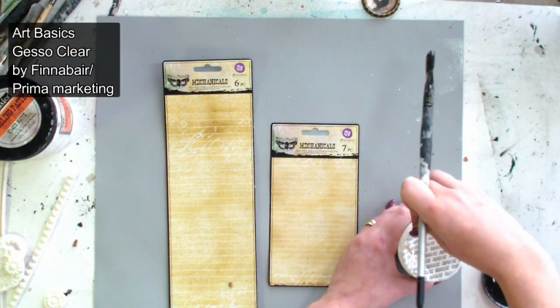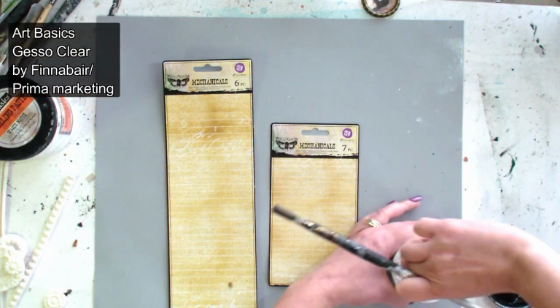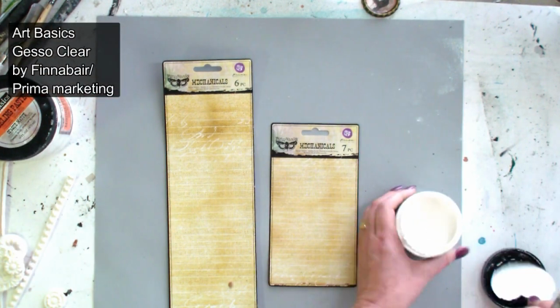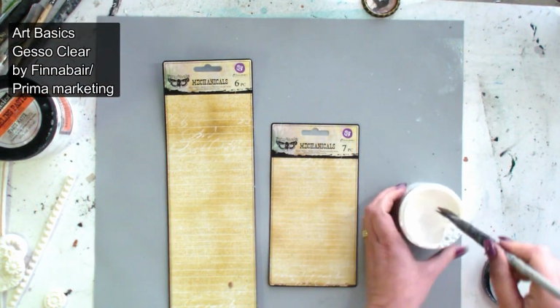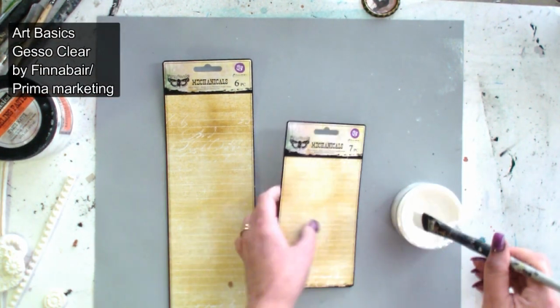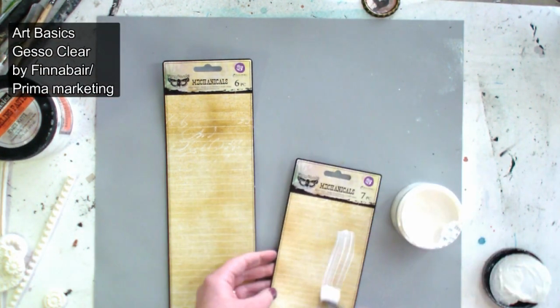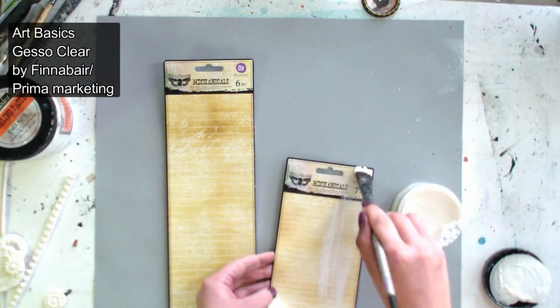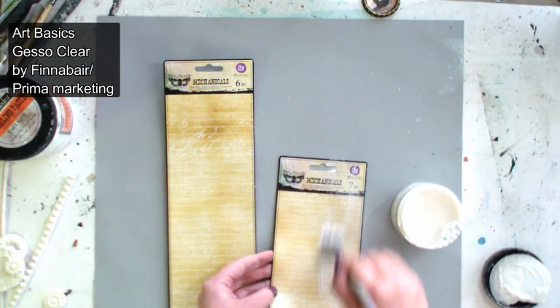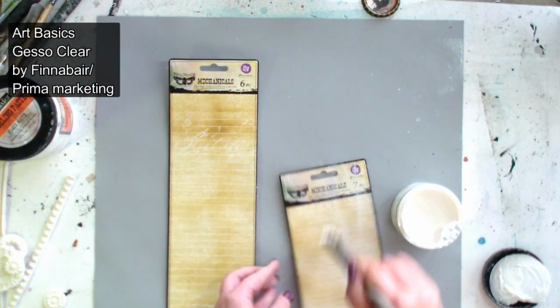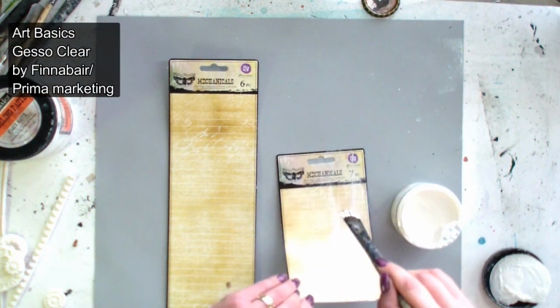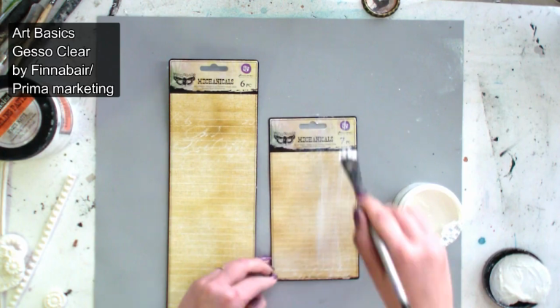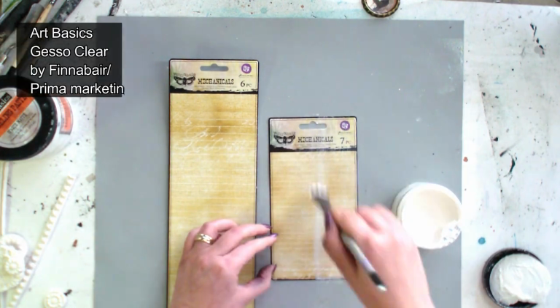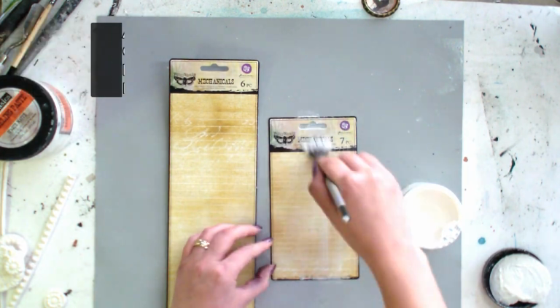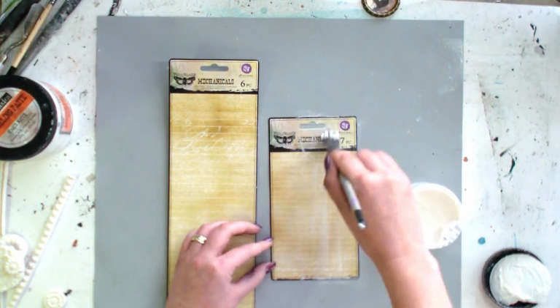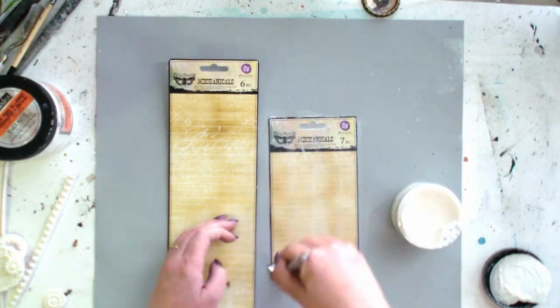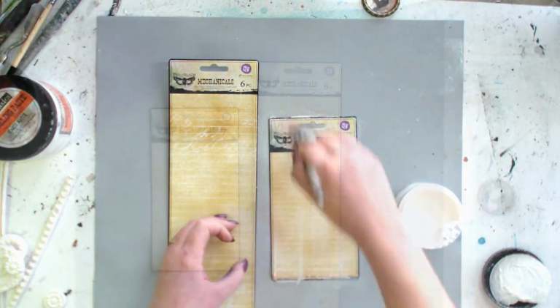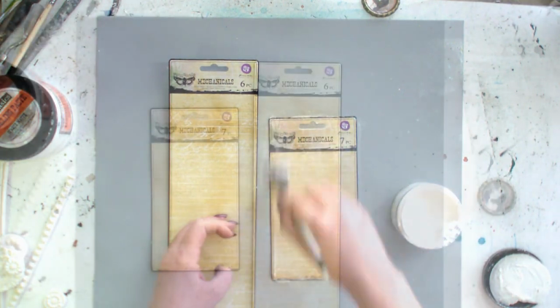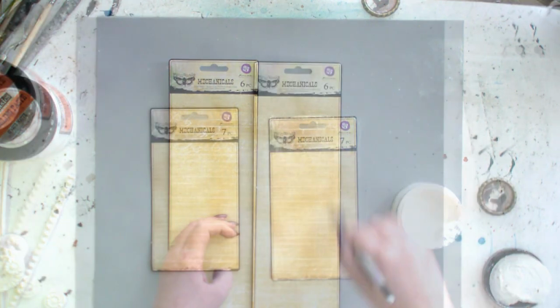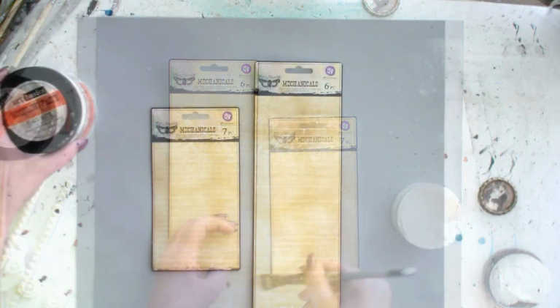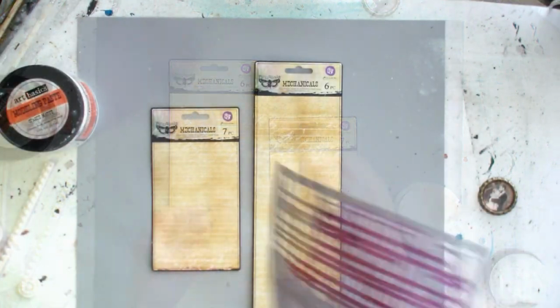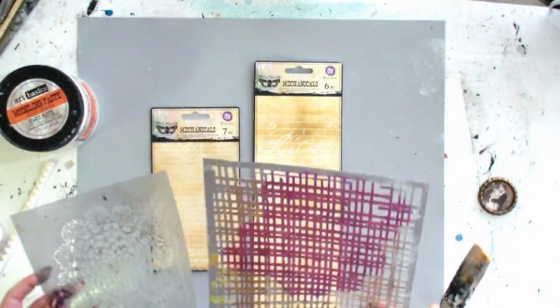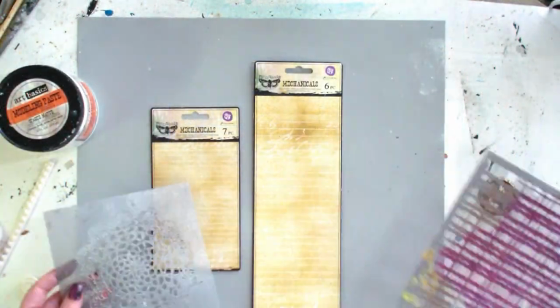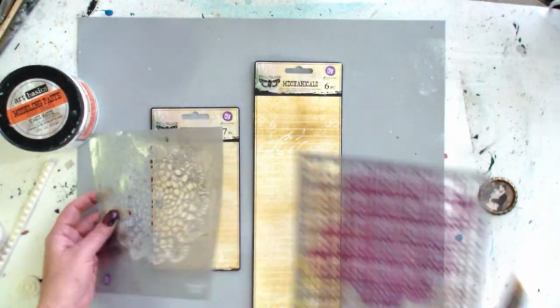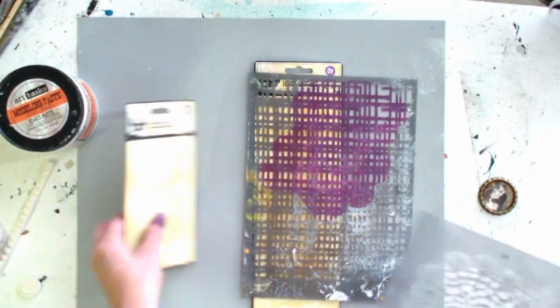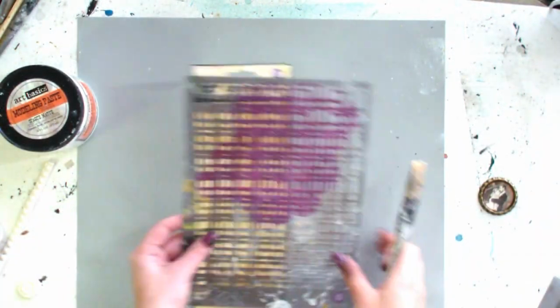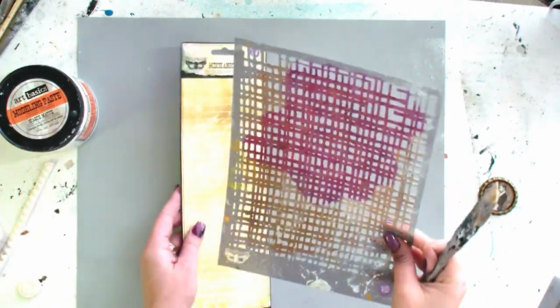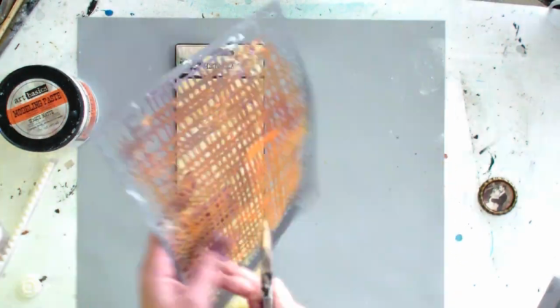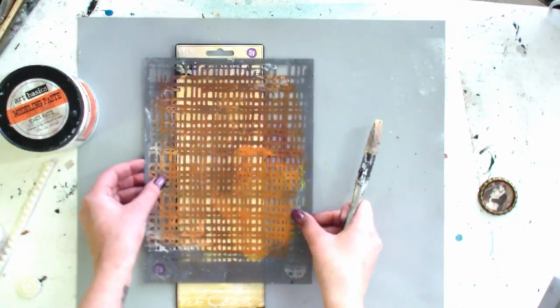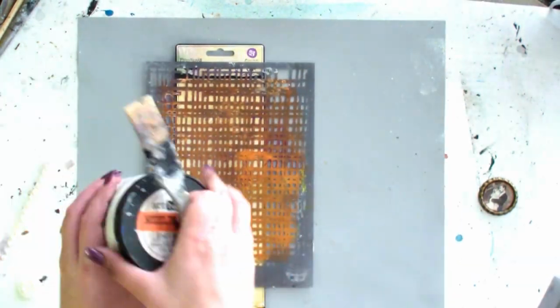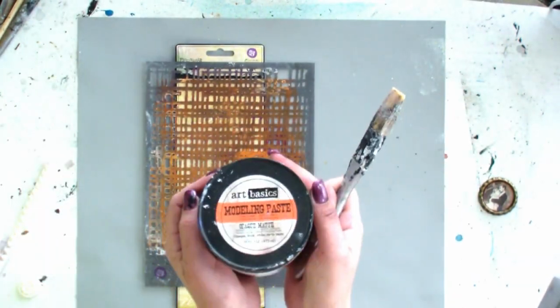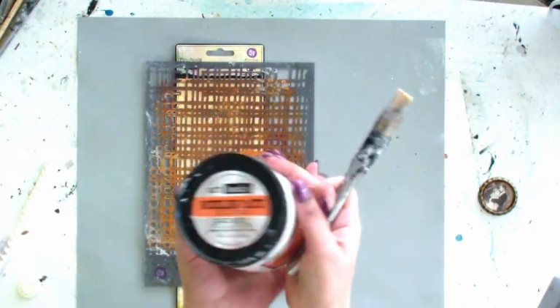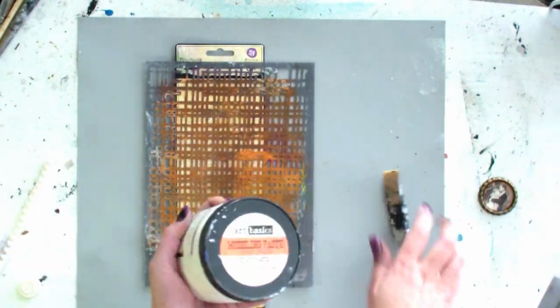I still don't know what I'm going to do exactly with these tags but I want to protect them anyway, so I'm covering them with a clear gesso.